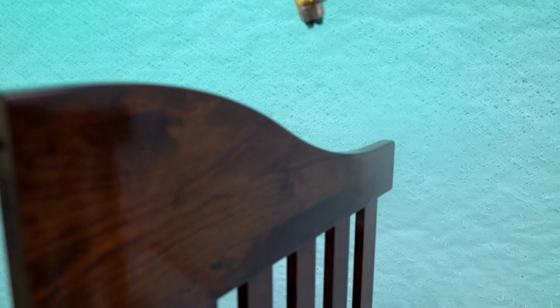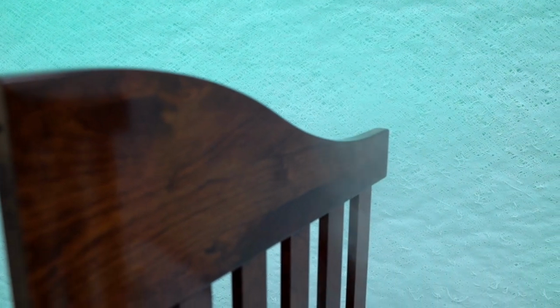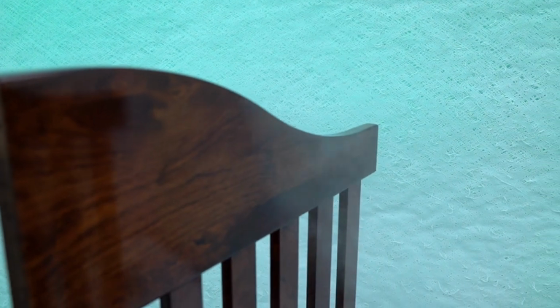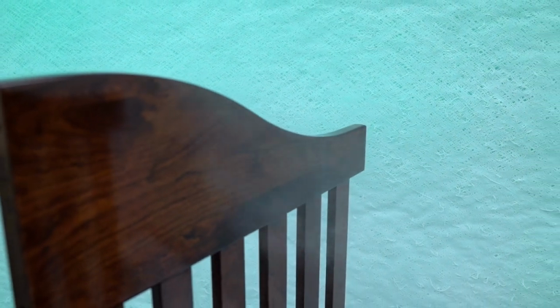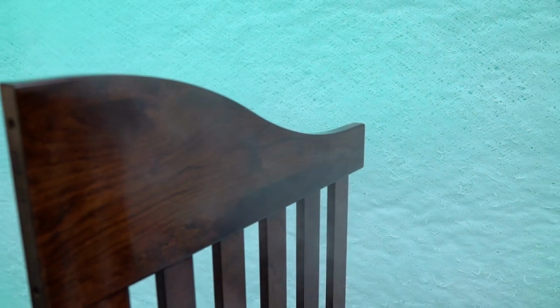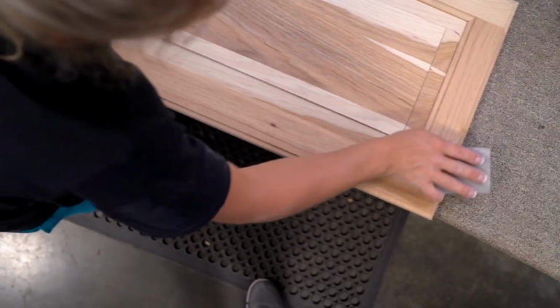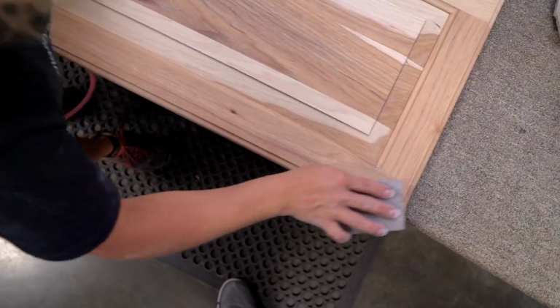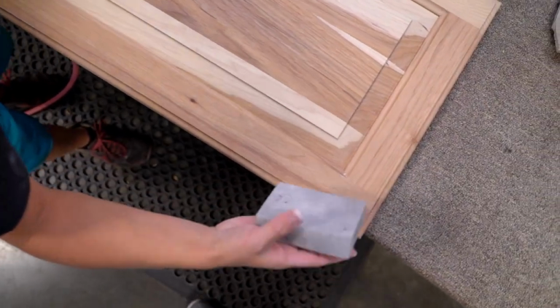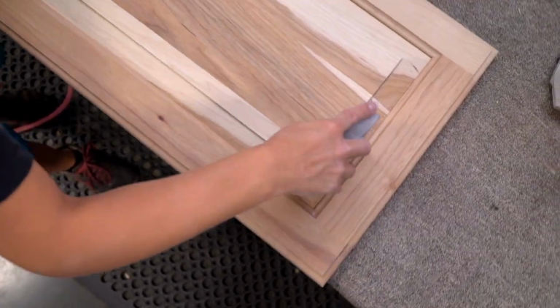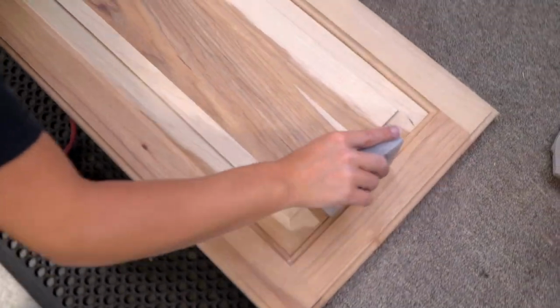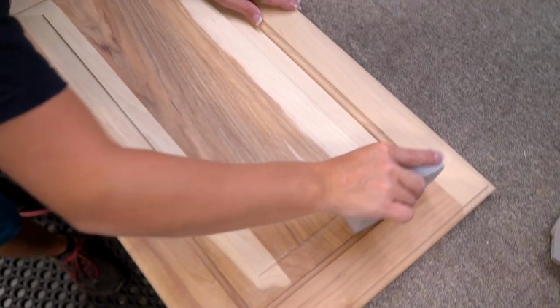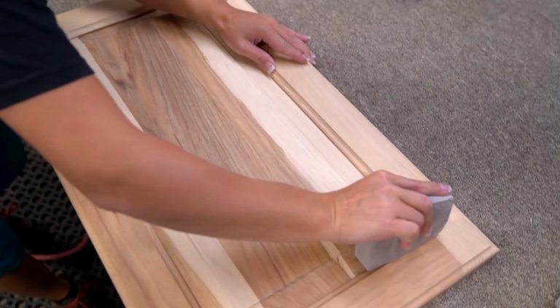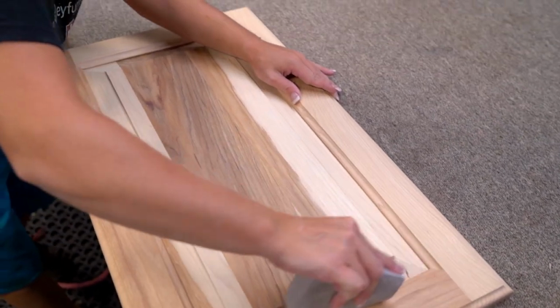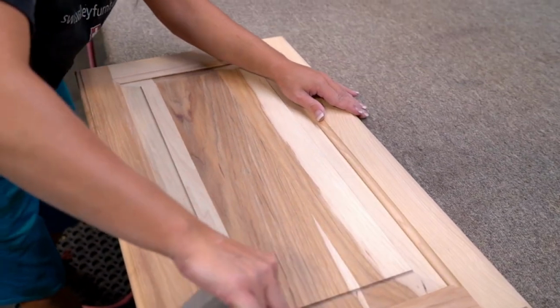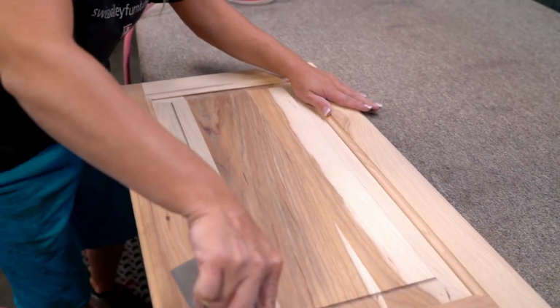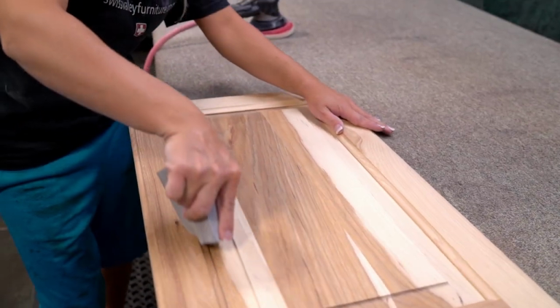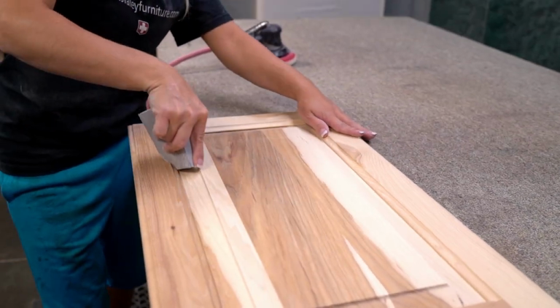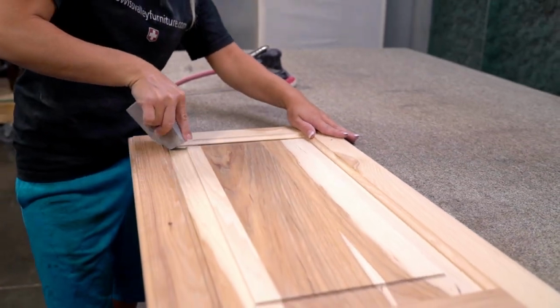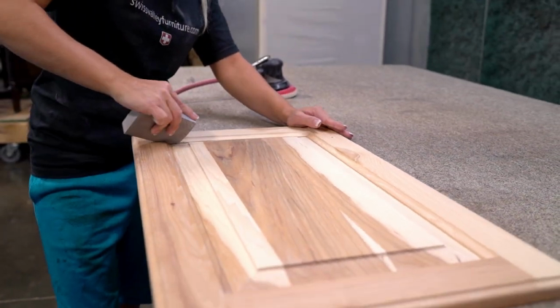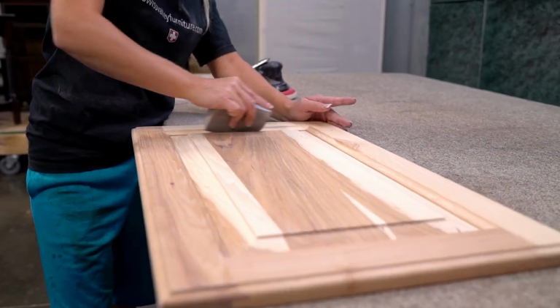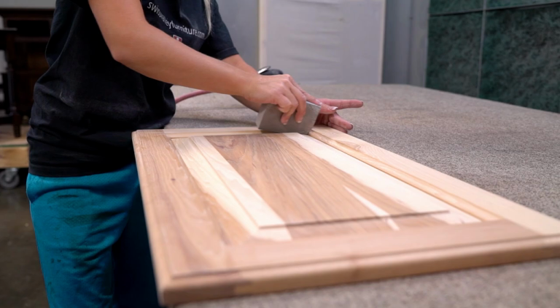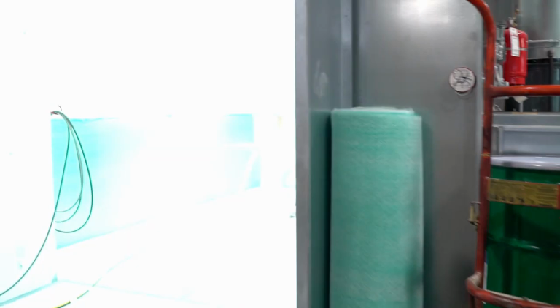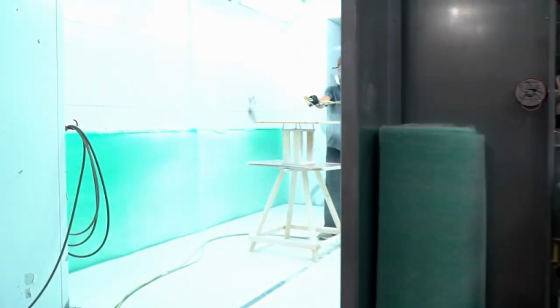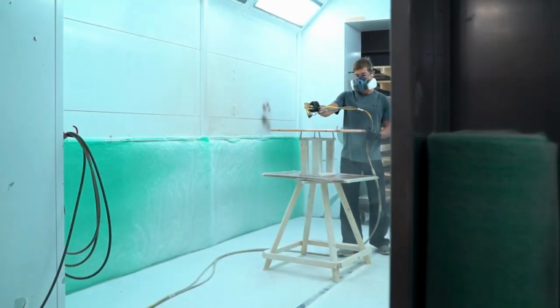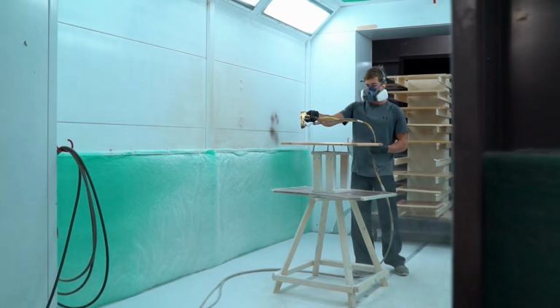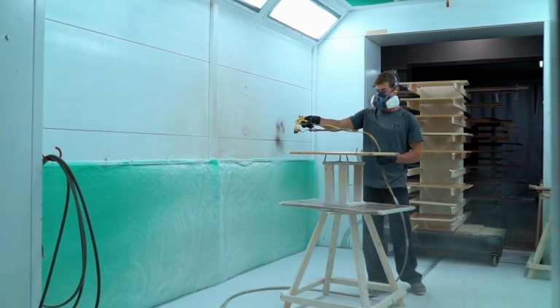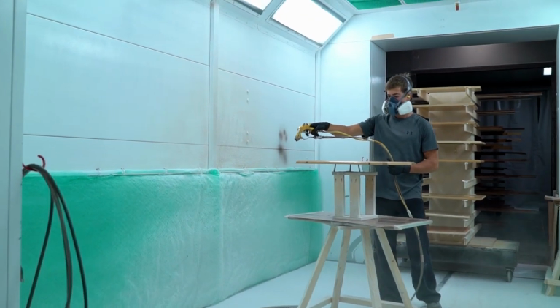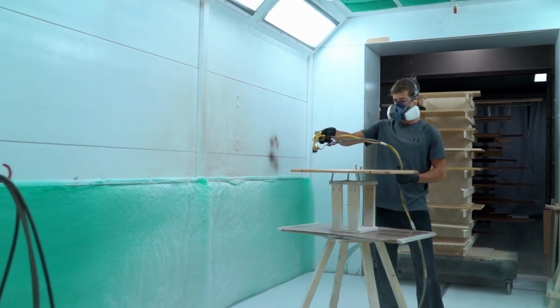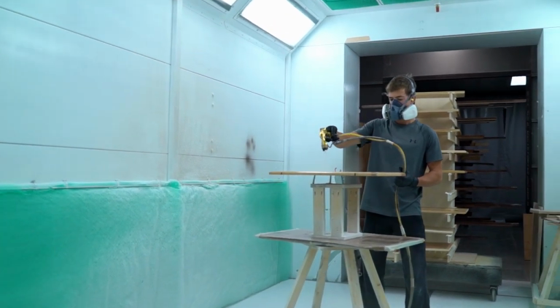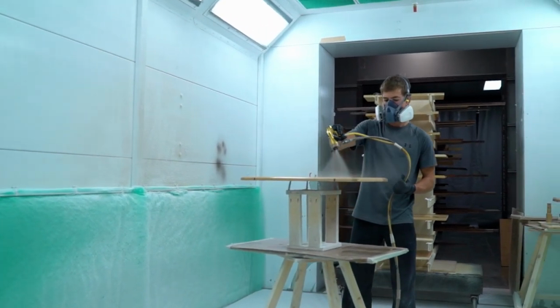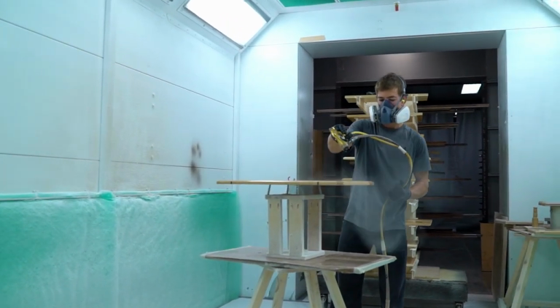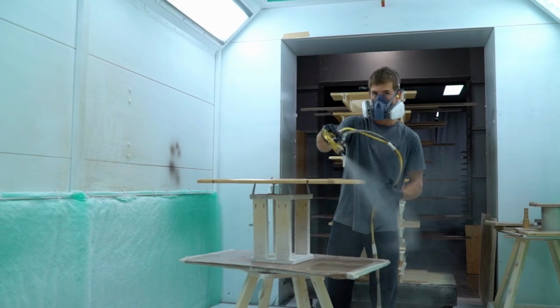After the piece is sealed, it is sanded by hand to ensure a nice feel. The last step in the finishing process is to apply a catalyzed varnish that protects the wood, seals it, and makes it durable to all kinds of spills and stains.